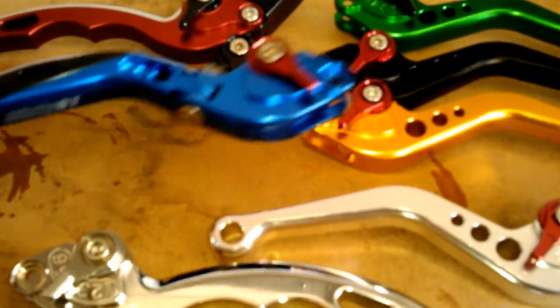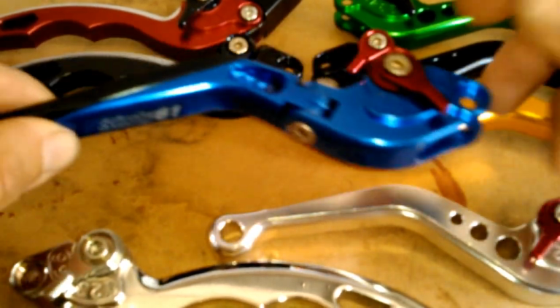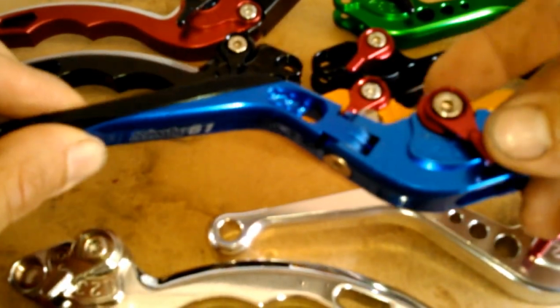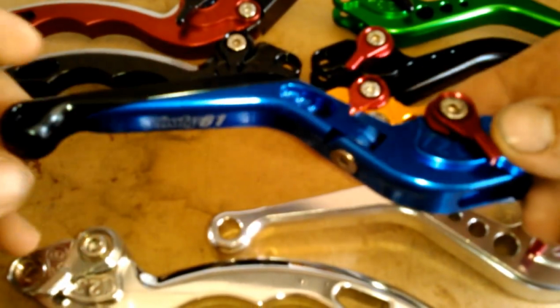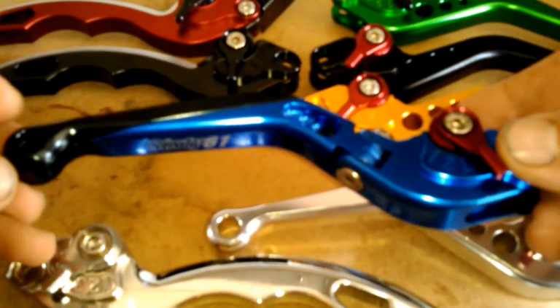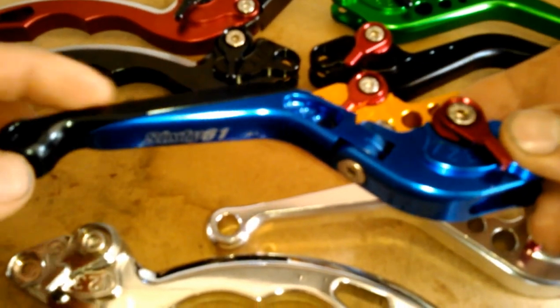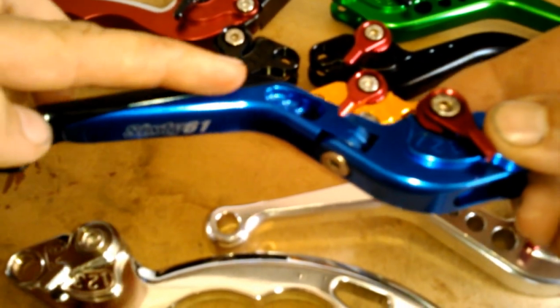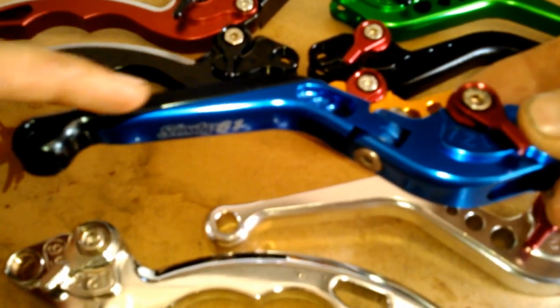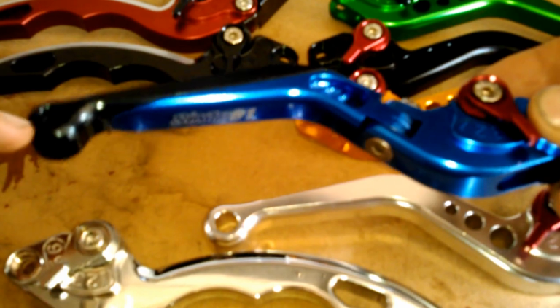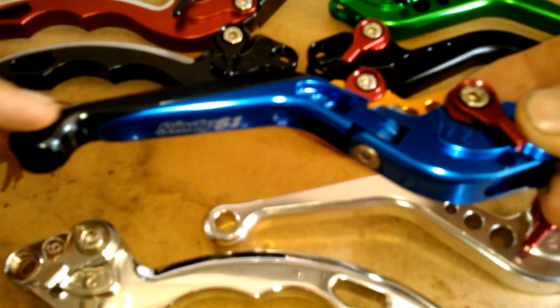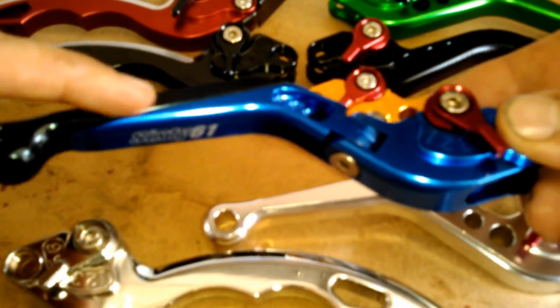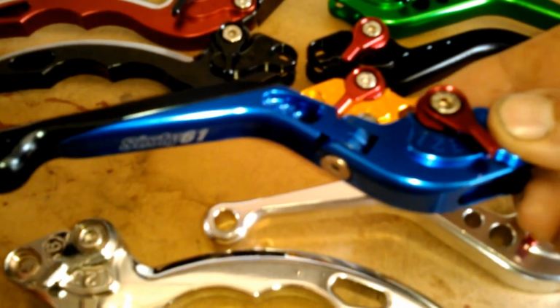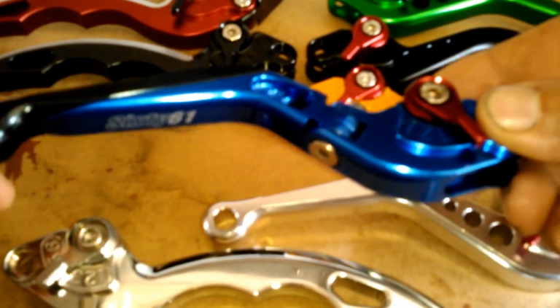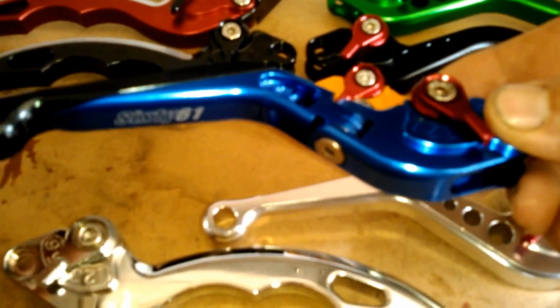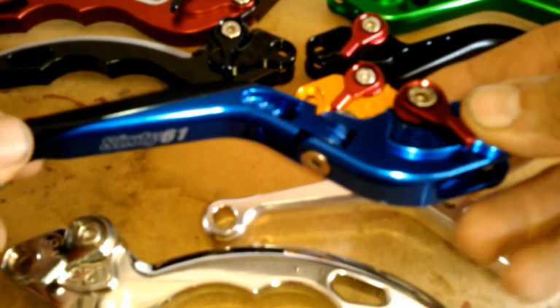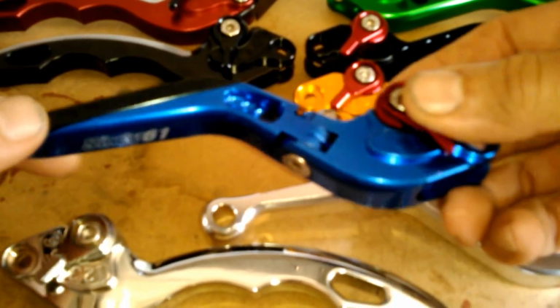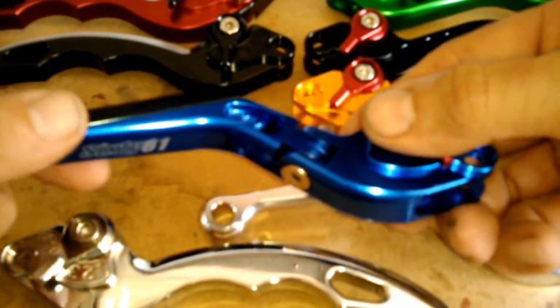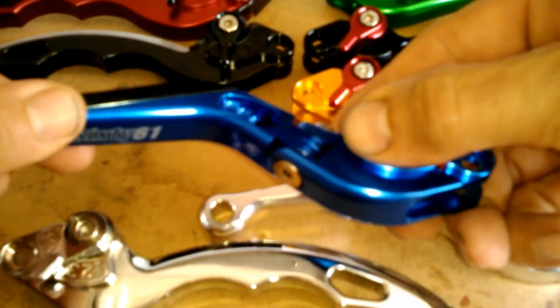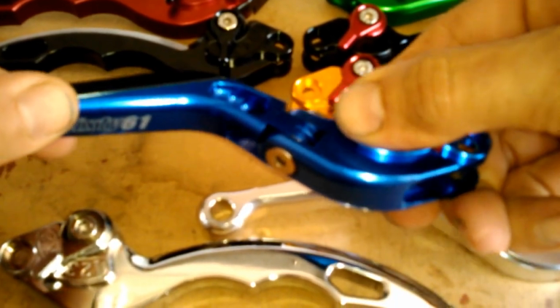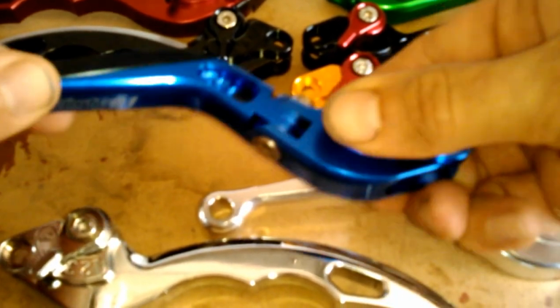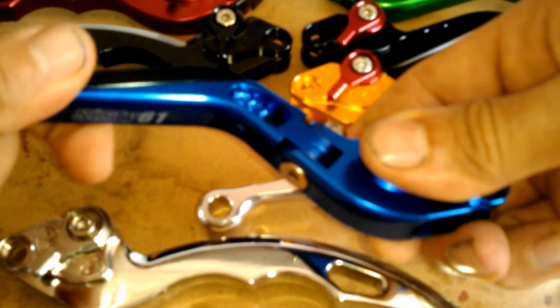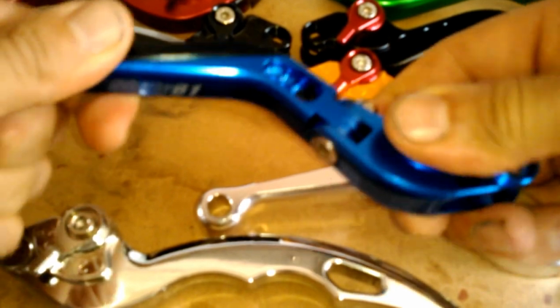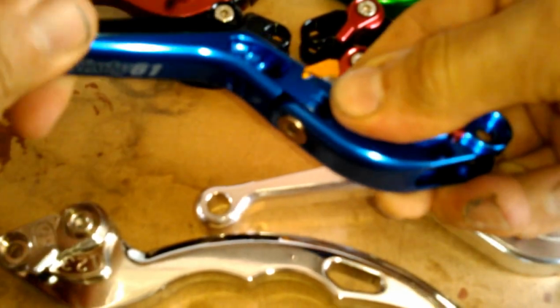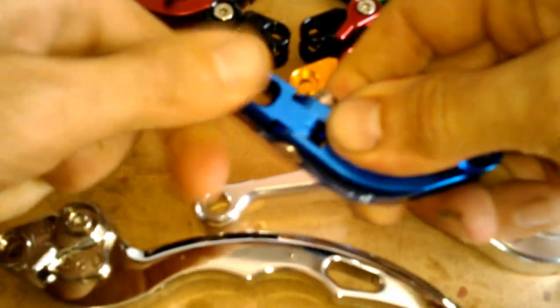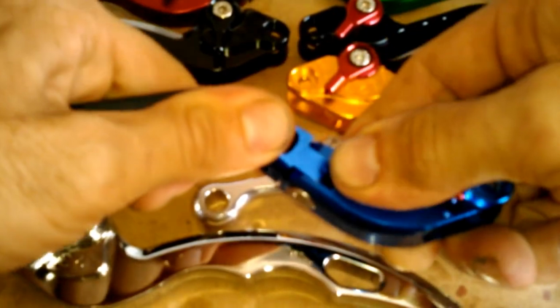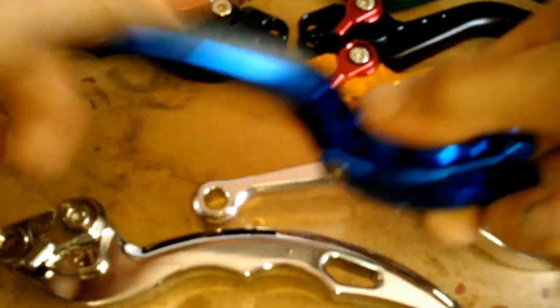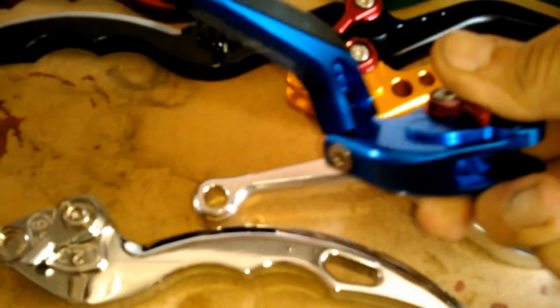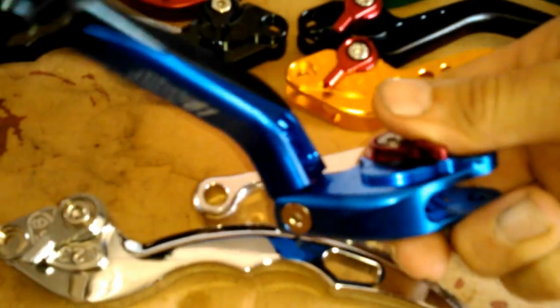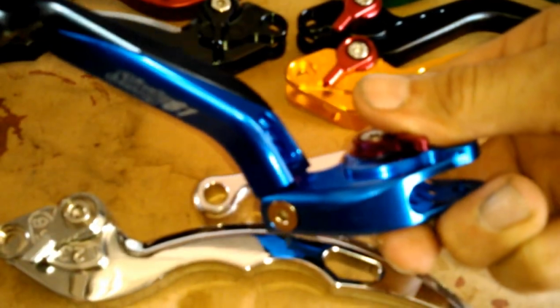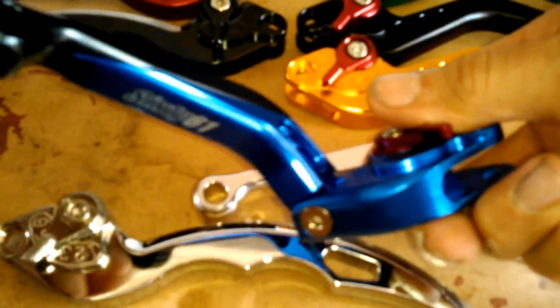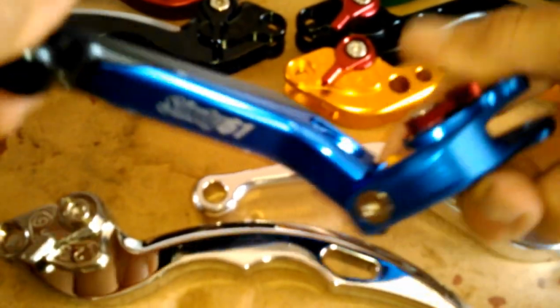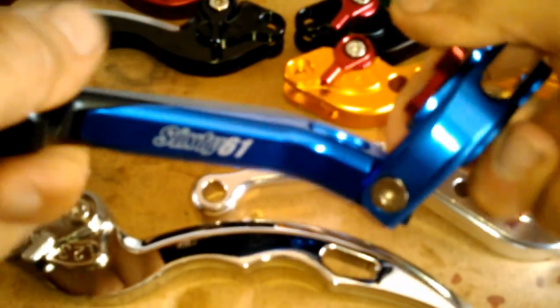This is our folding sliding lever. This piece actually slides in and out to make your lever longer and shorter, and also if you drop your bike or something, it can fold up like that. So that's pretty cool.